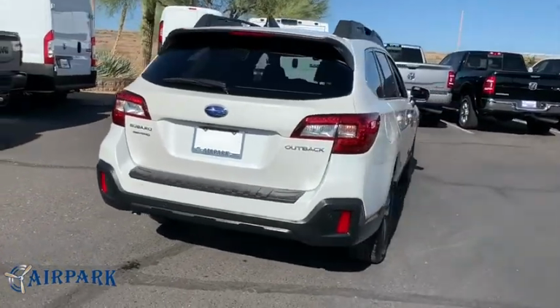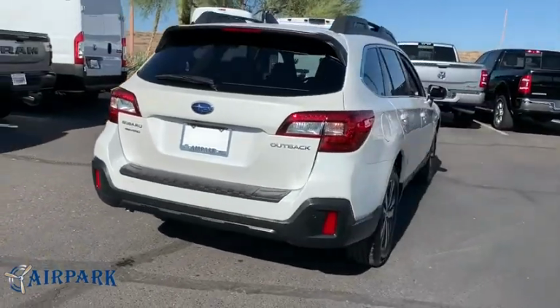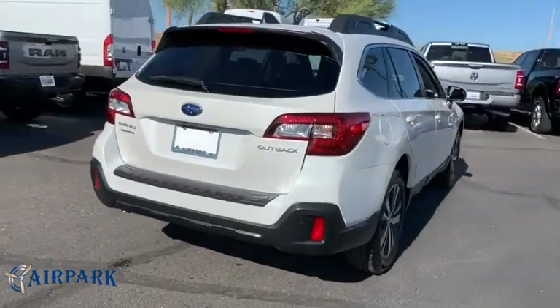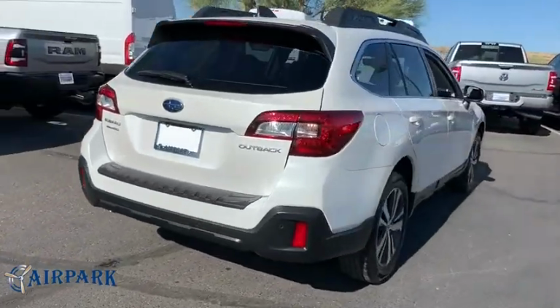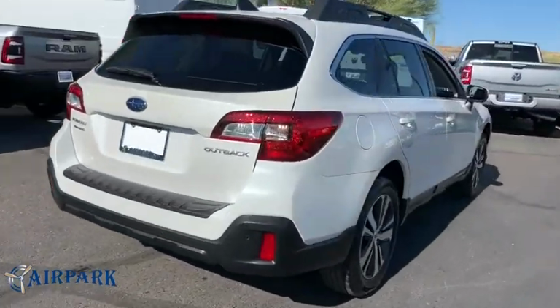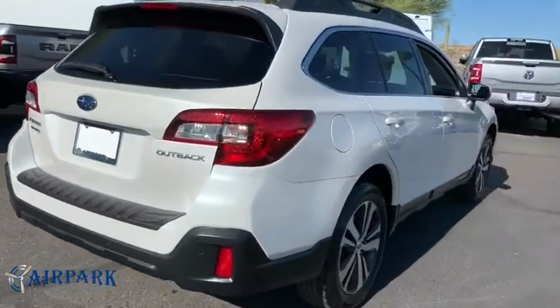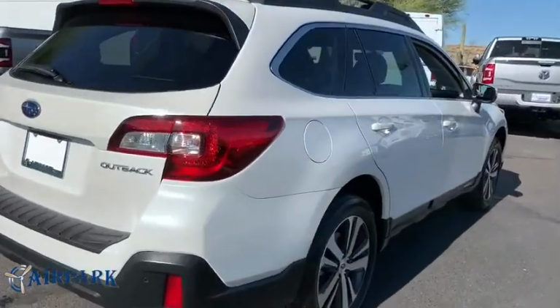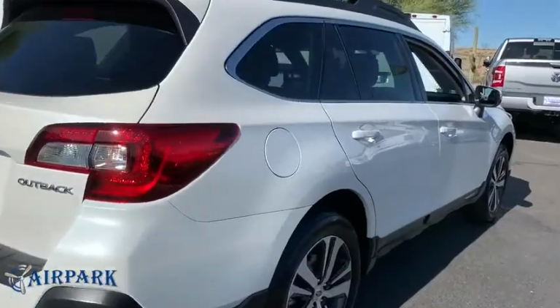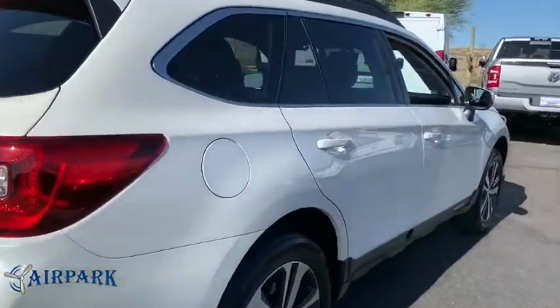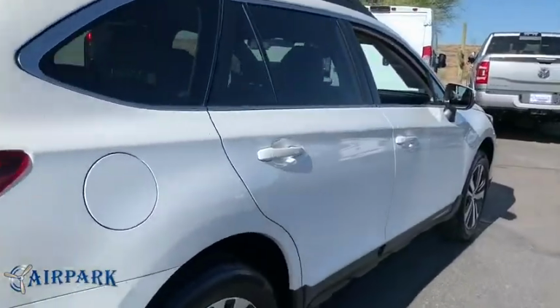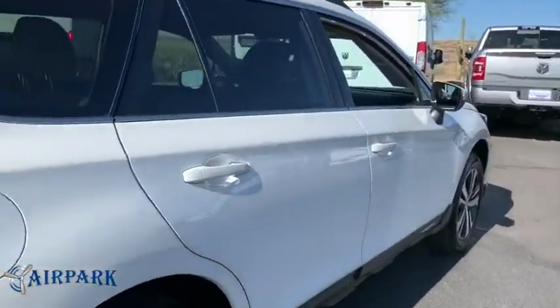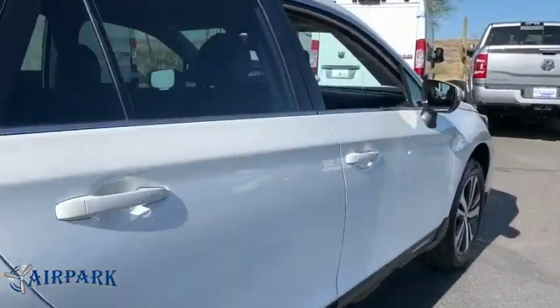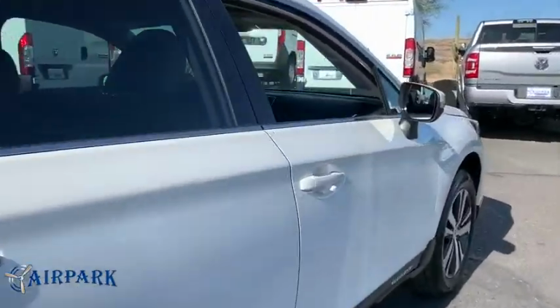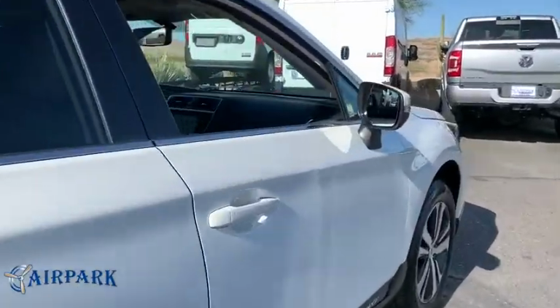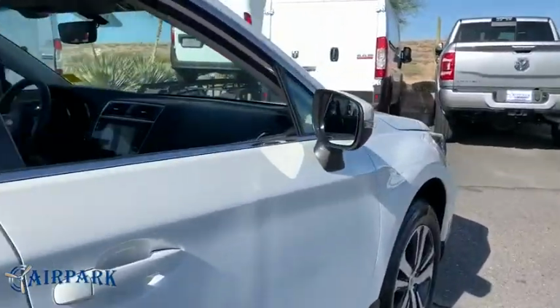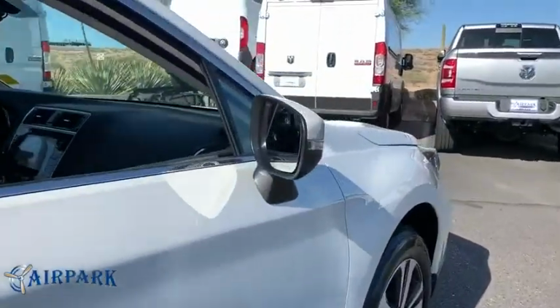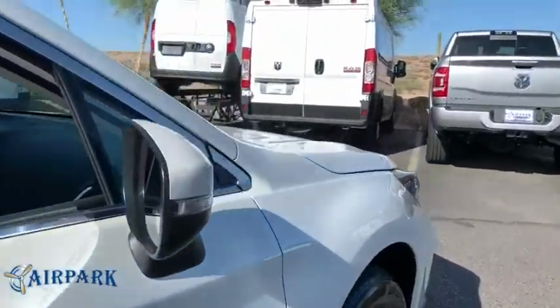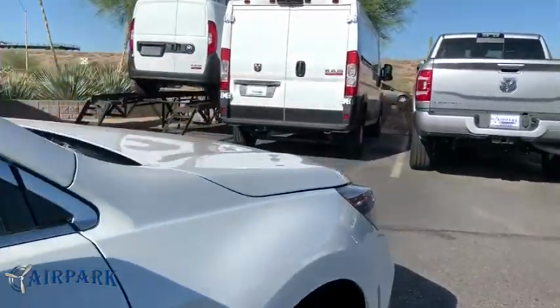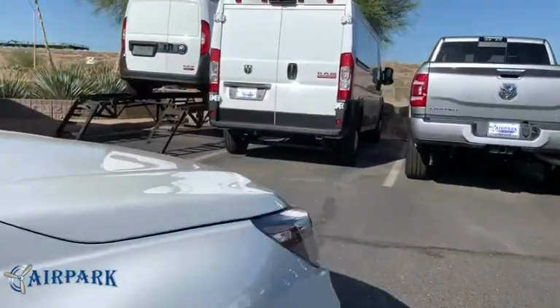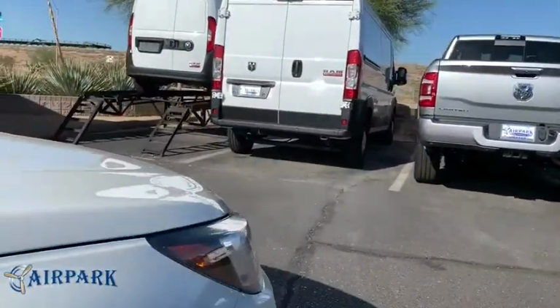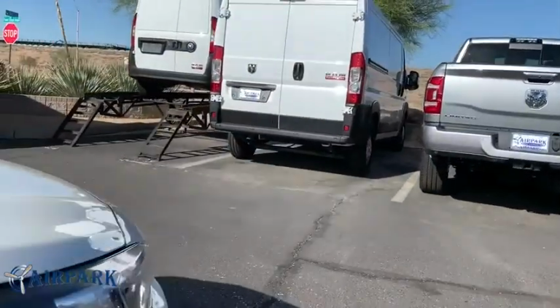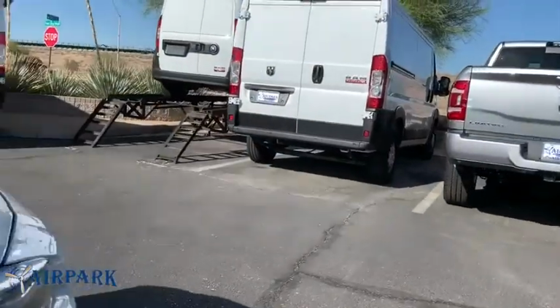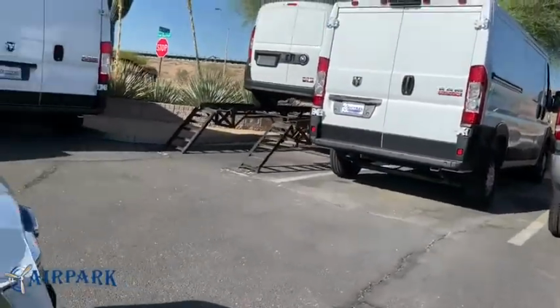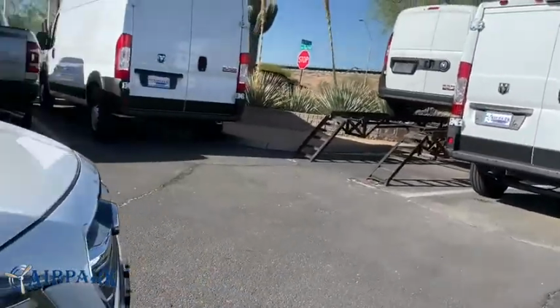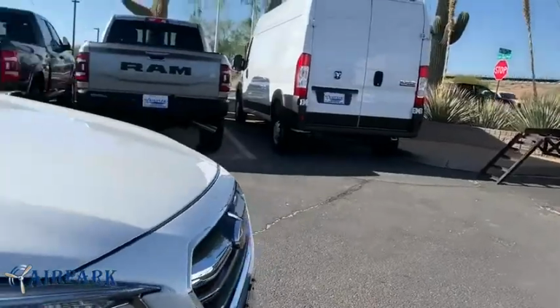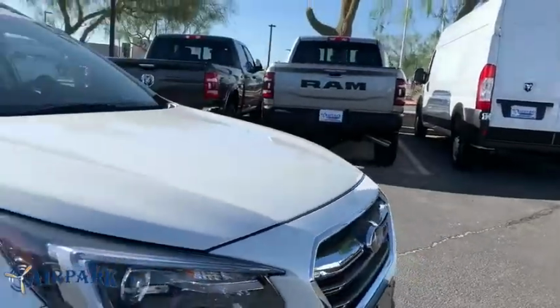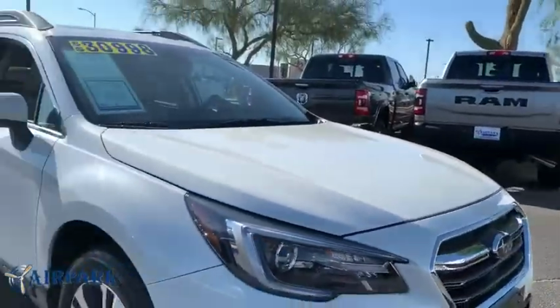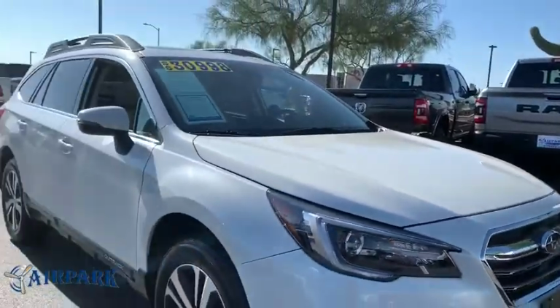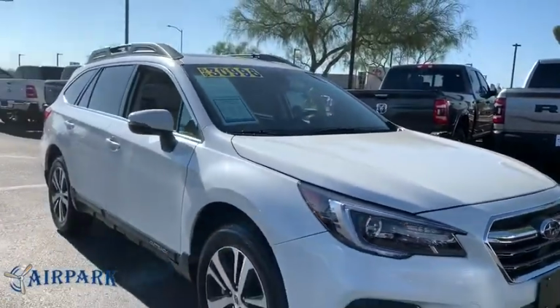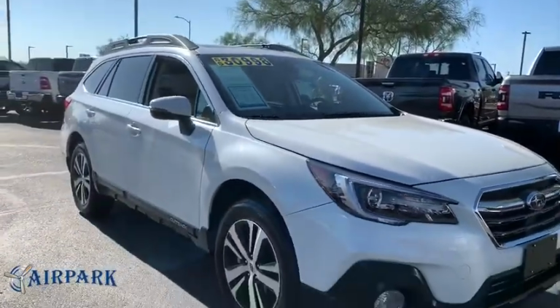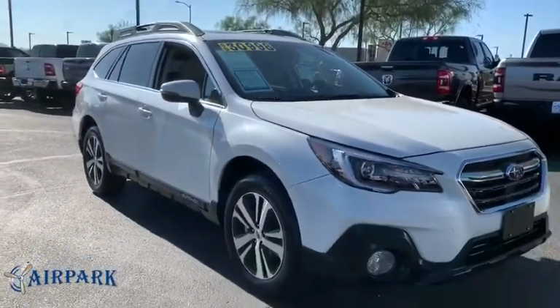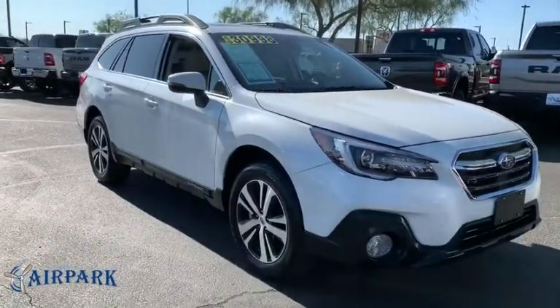Power liftgate, traction control, power passenger seat, Bluetooth wireless data, hands-free phone, dual airbags, power steering, one owner, alloy wheels.